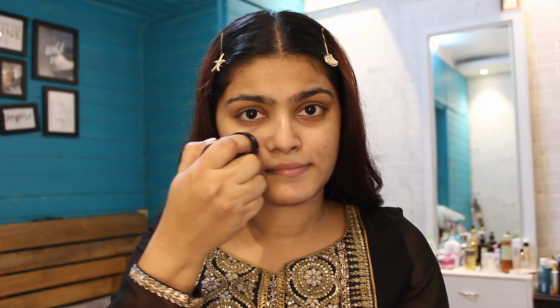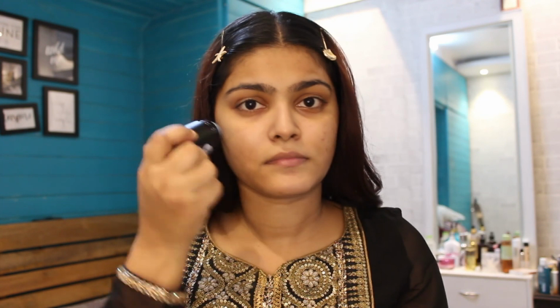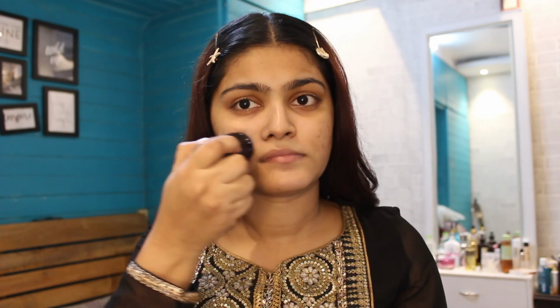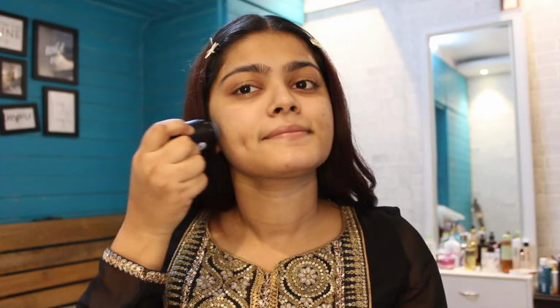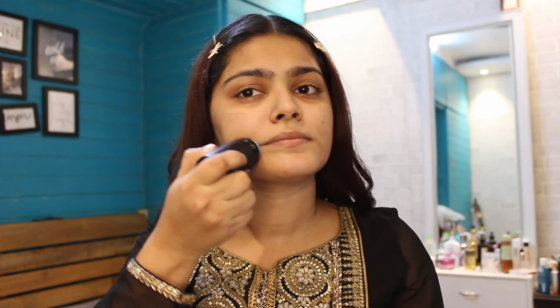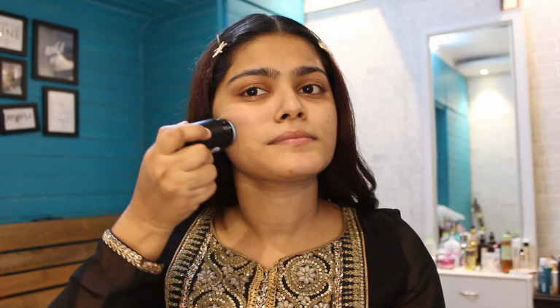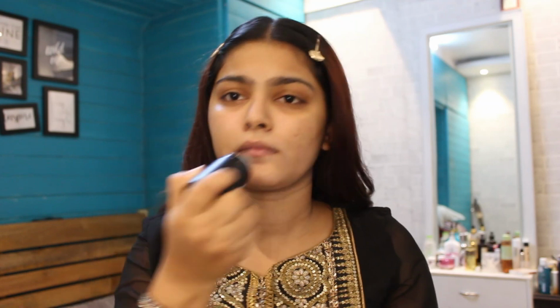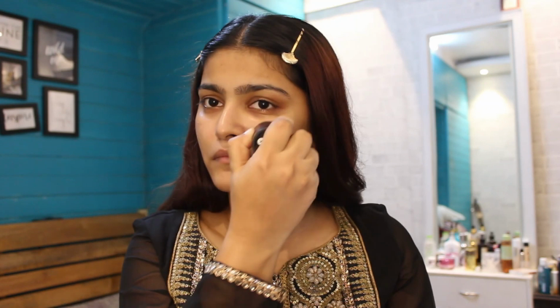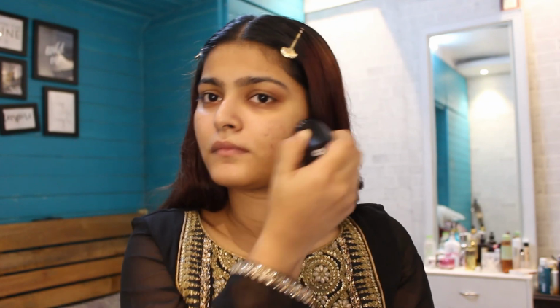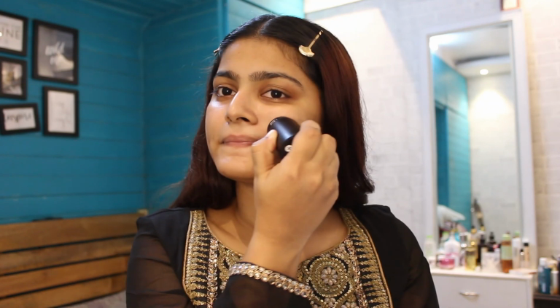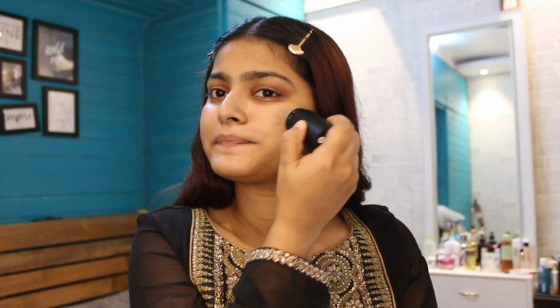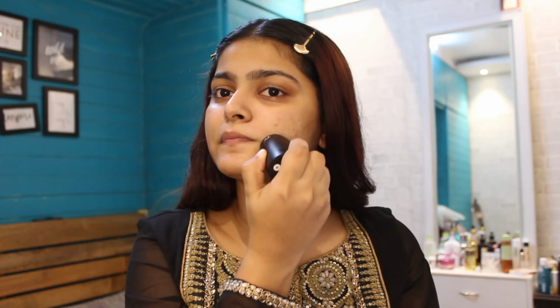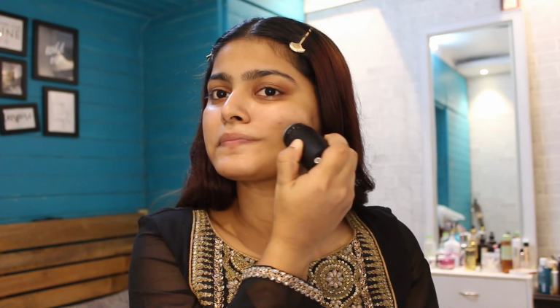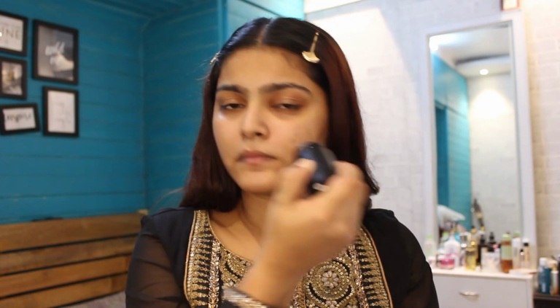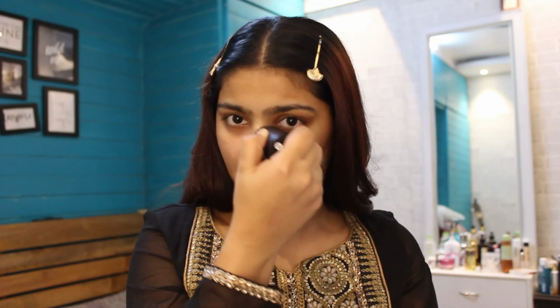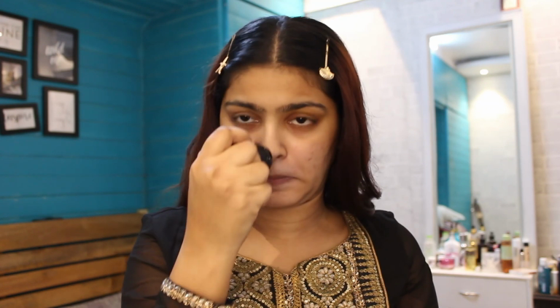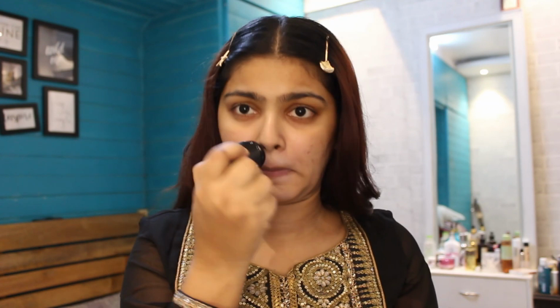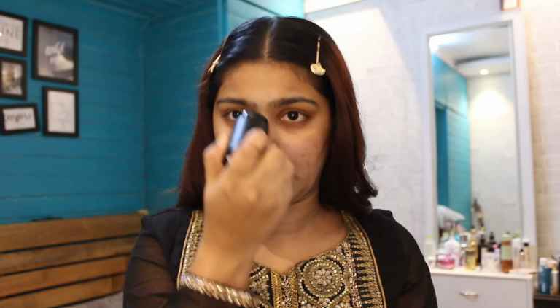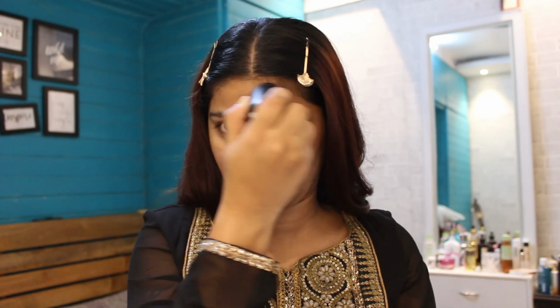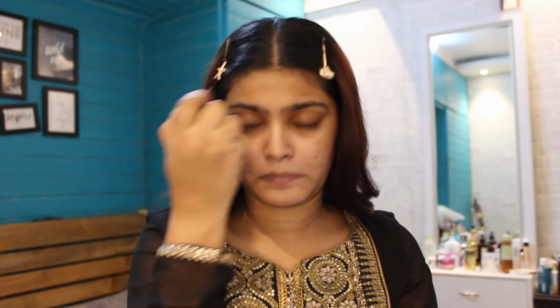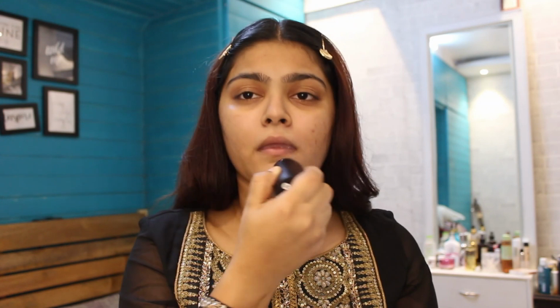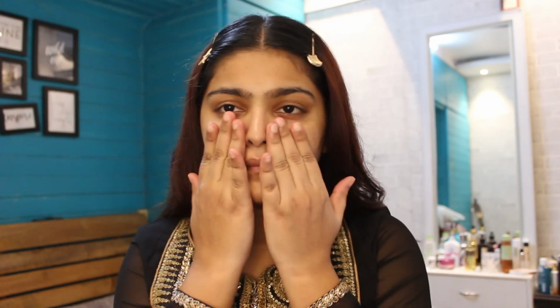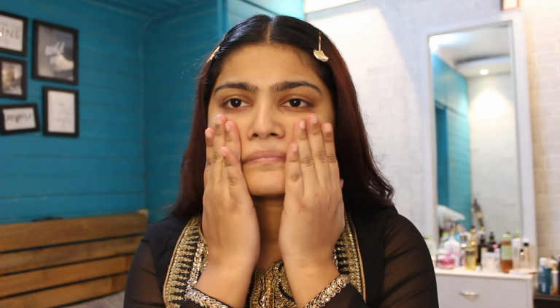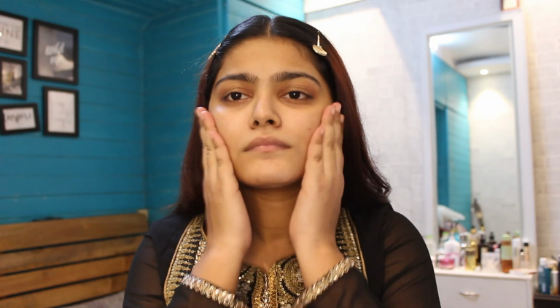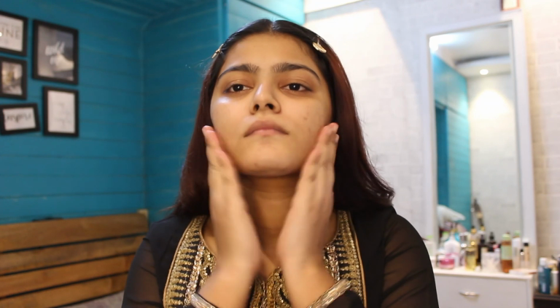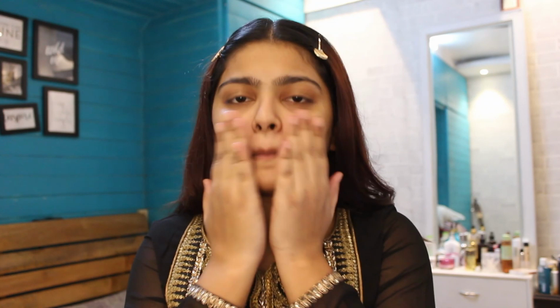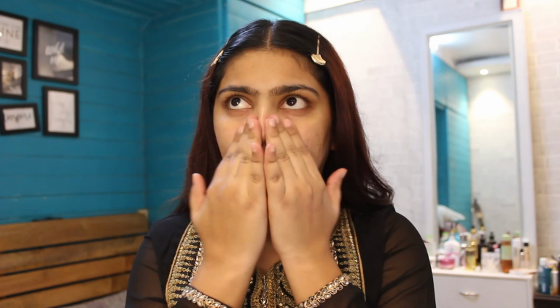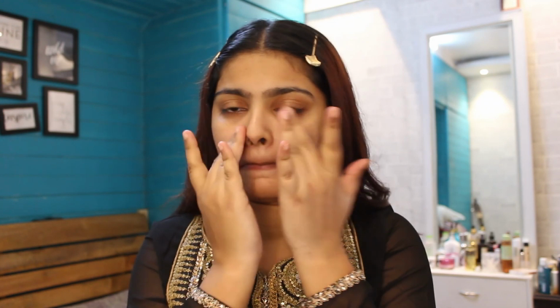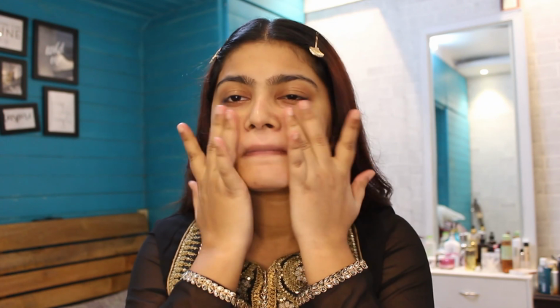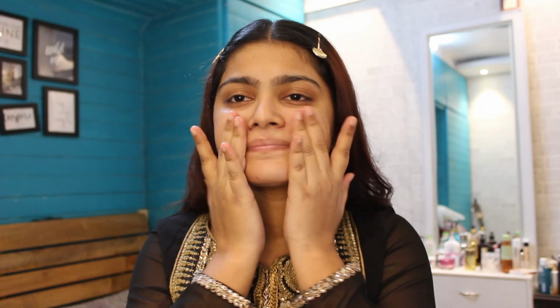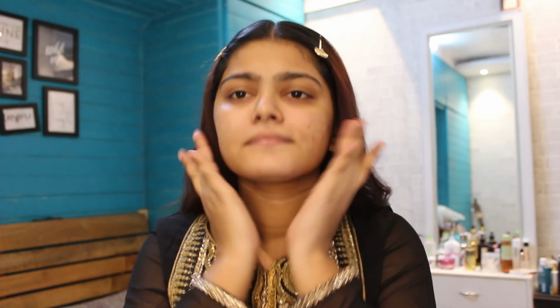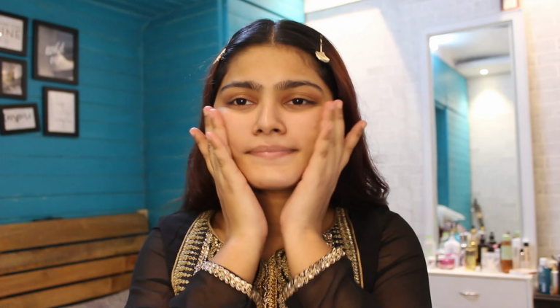Starting with this newly launched skincare product by Sugar — this is a hydrating stick. I absolutely love what it does to my skin. I always make sure to use it before applying makeup; it just feels amazing, so yeah, for hydration I make sure I use it.